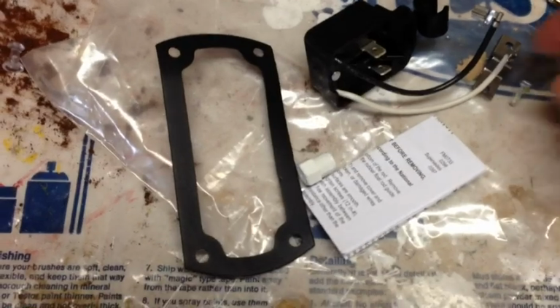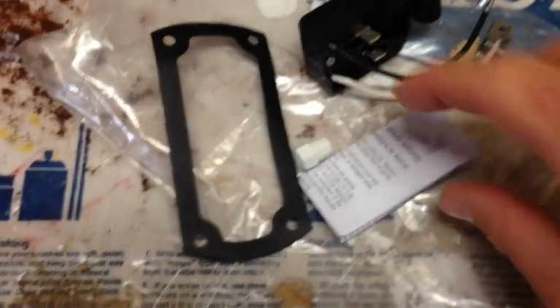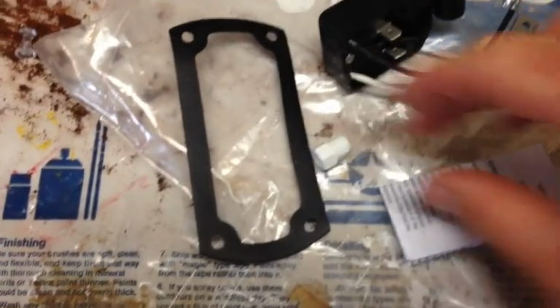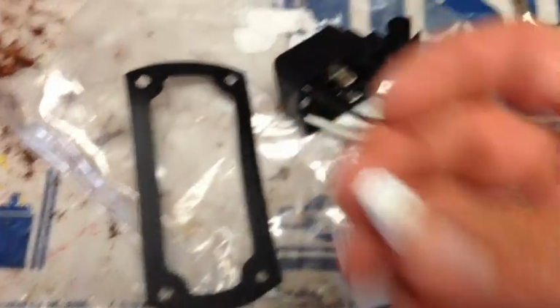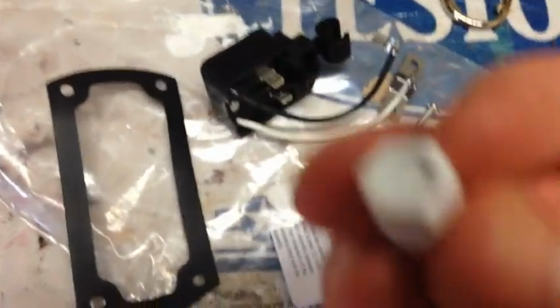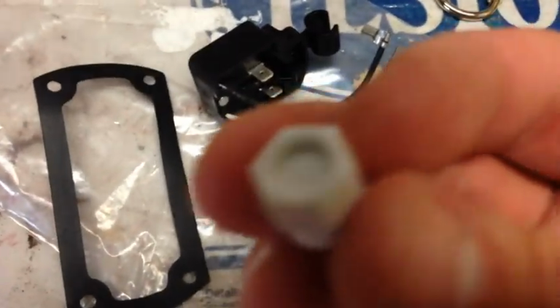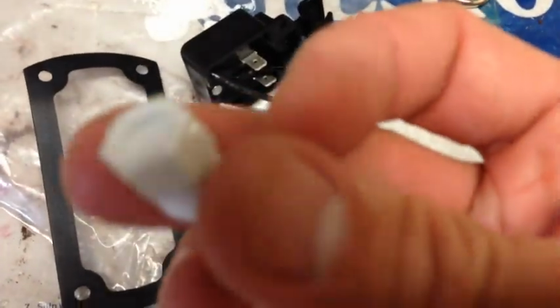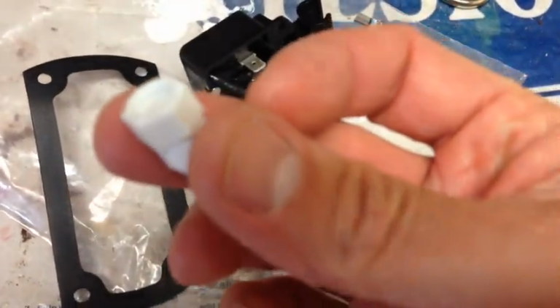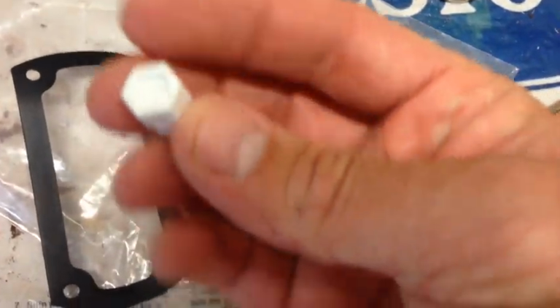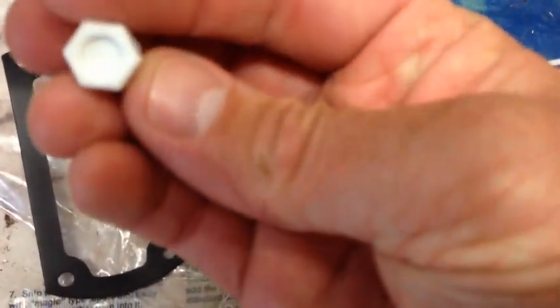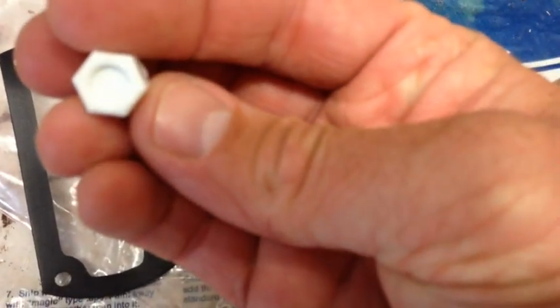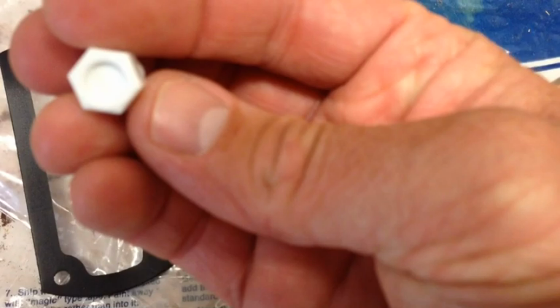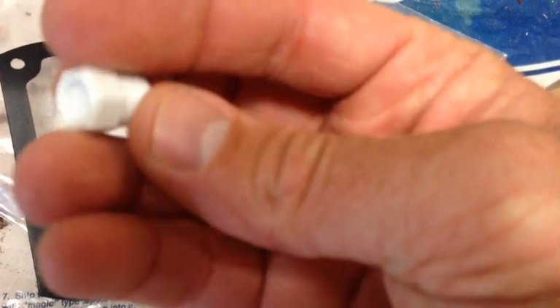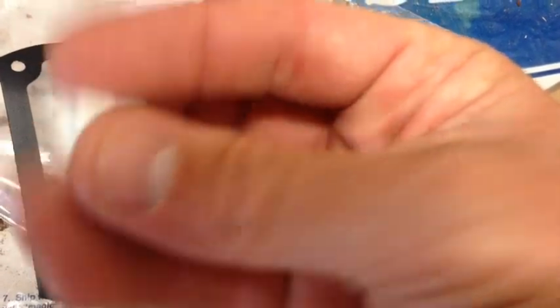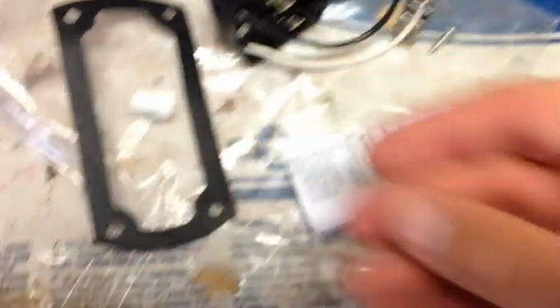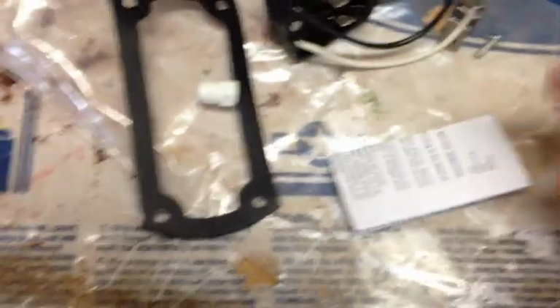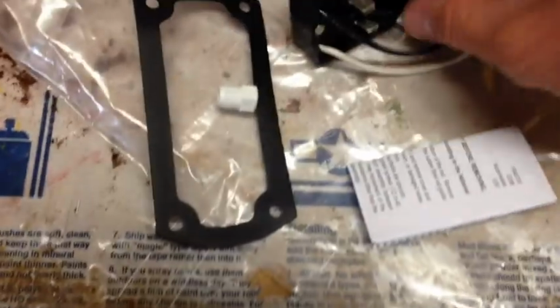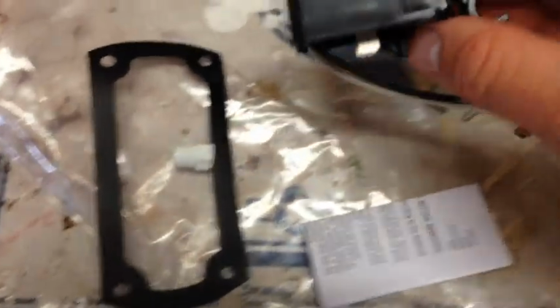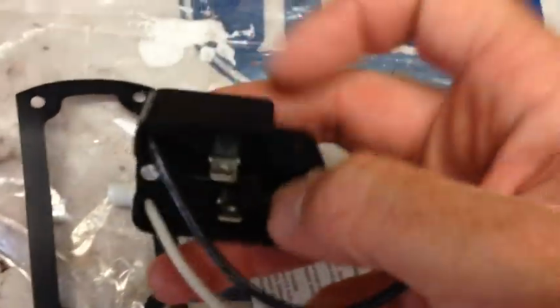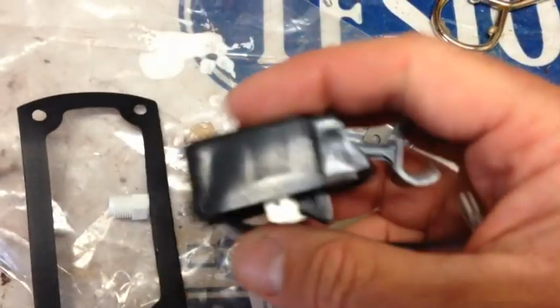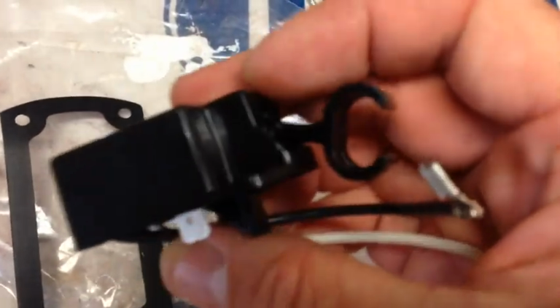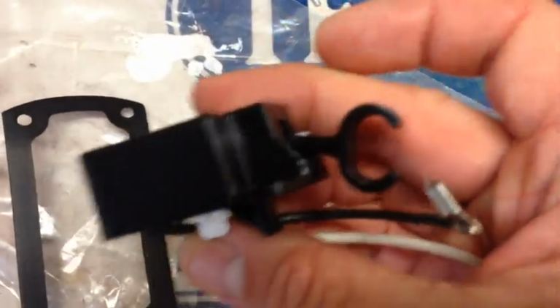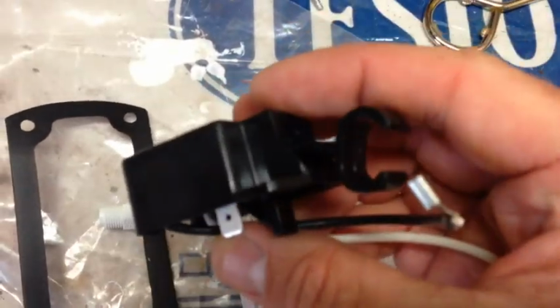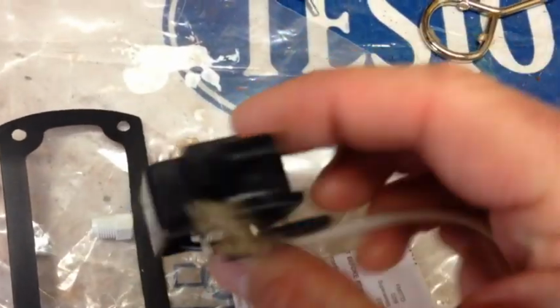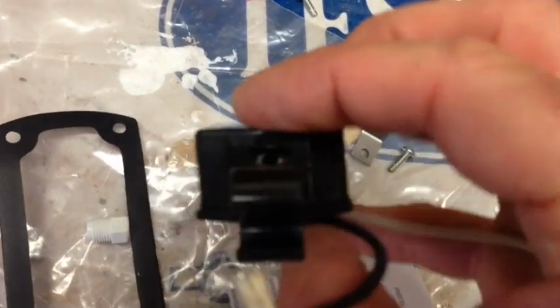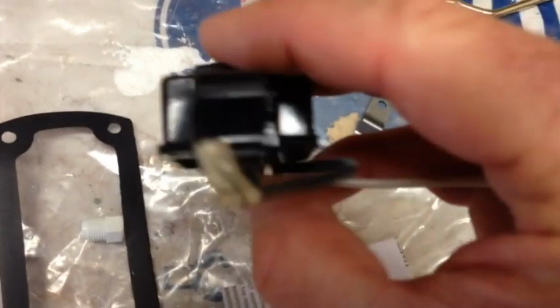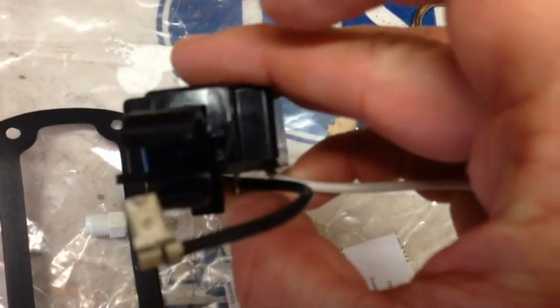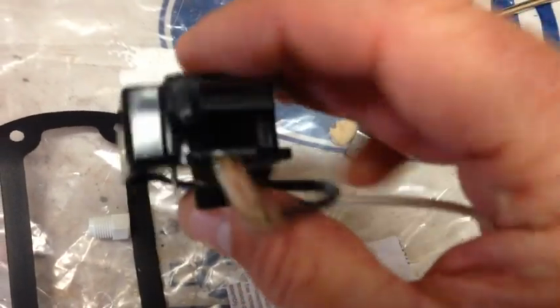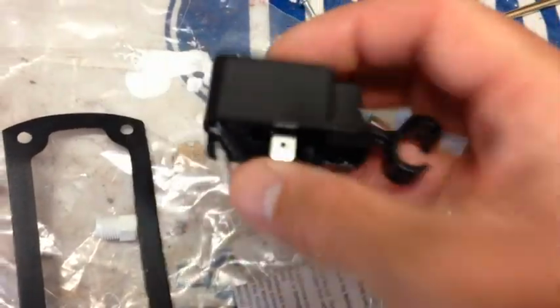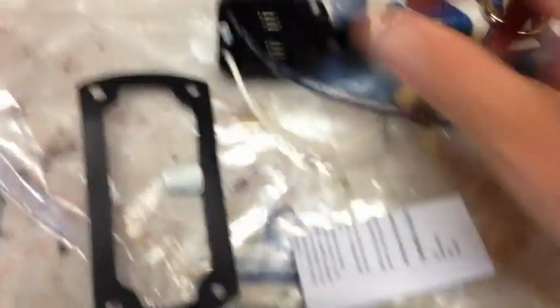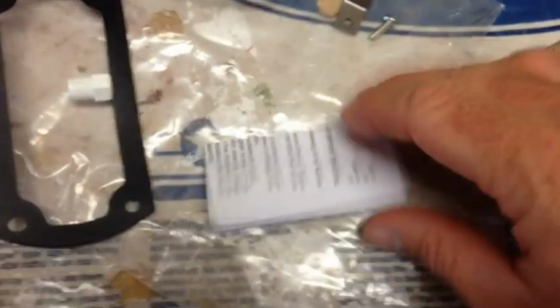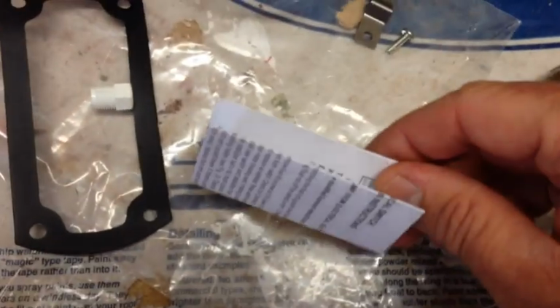You've got some screws, brackets, this little plastic piece here. Here's the switch and the instructions.